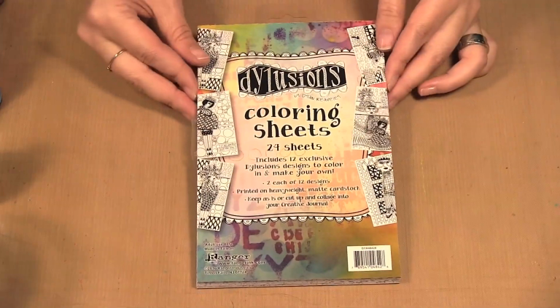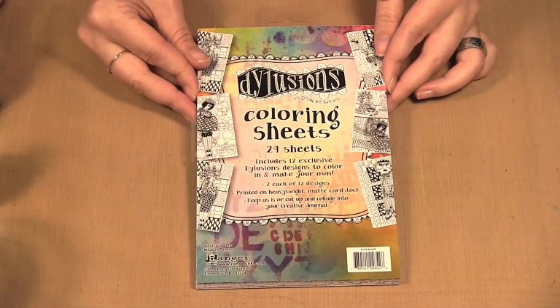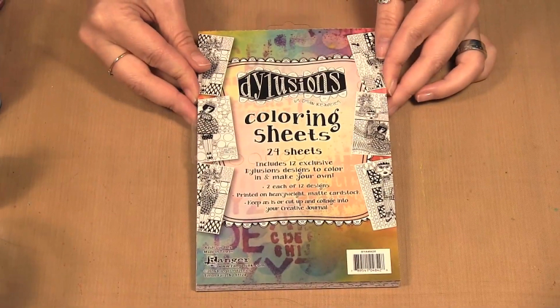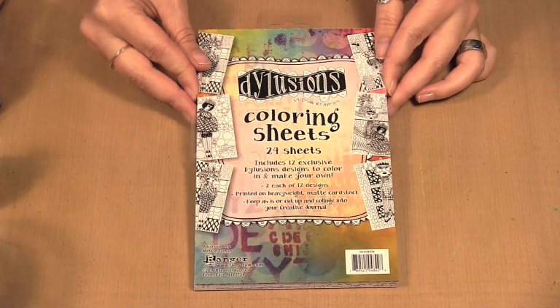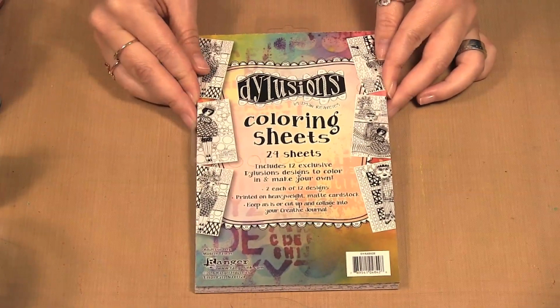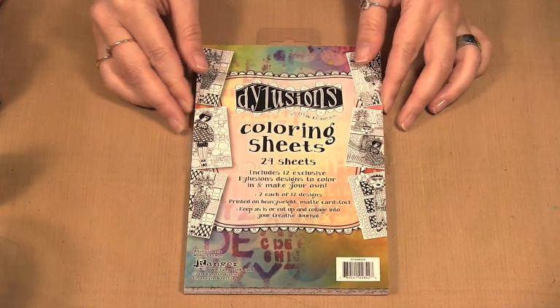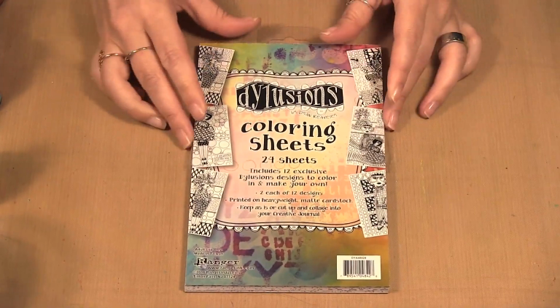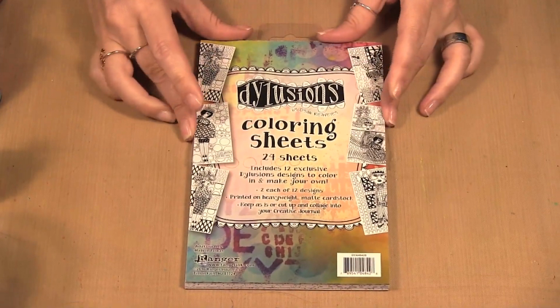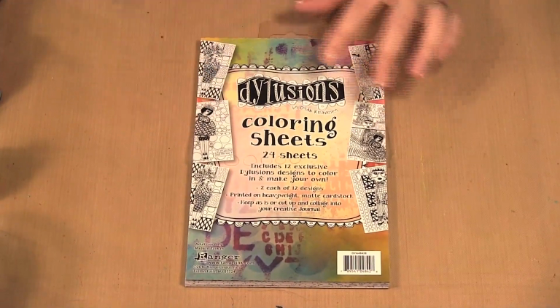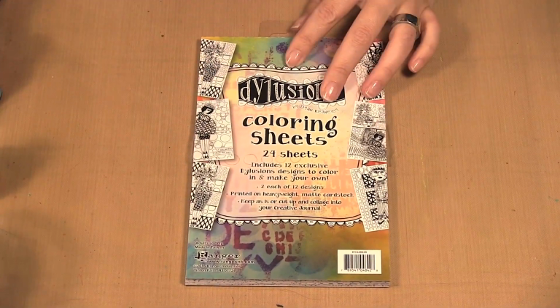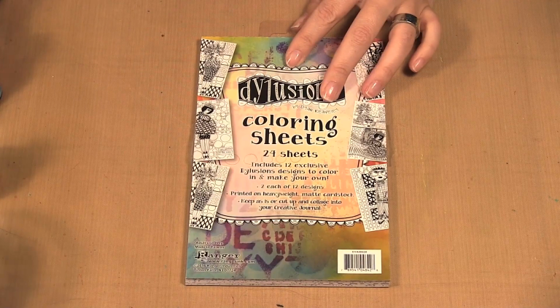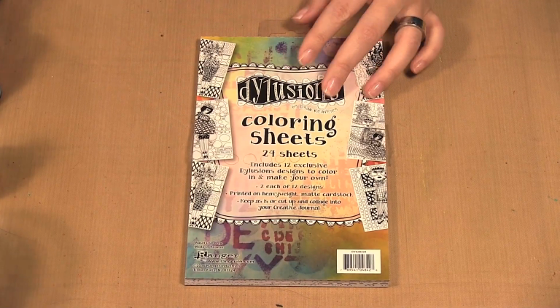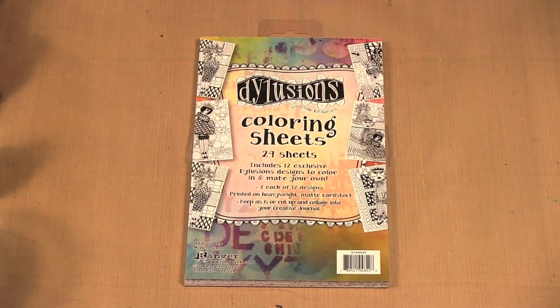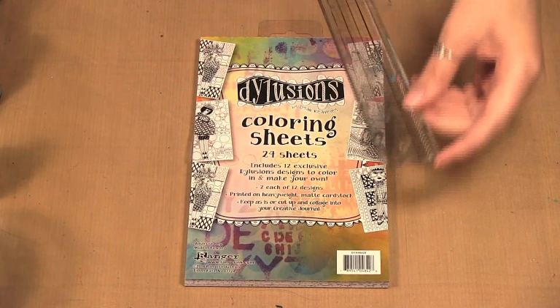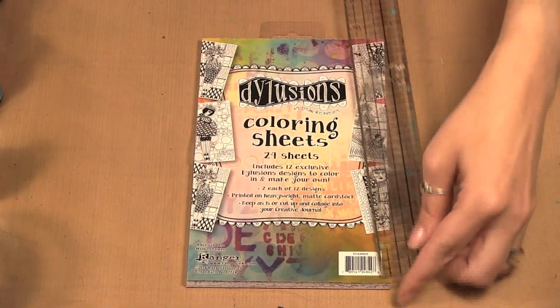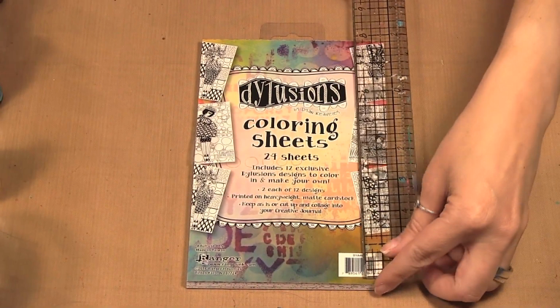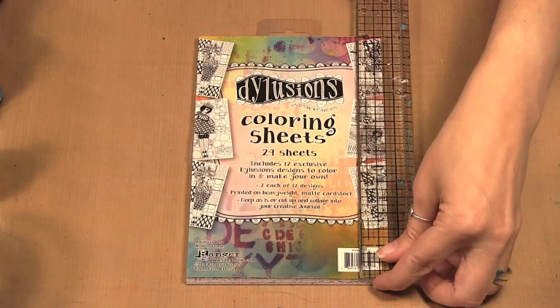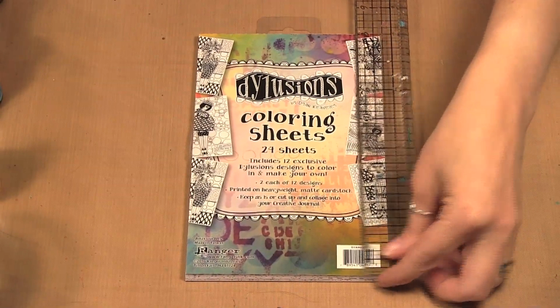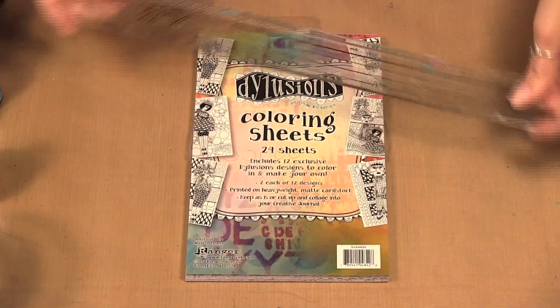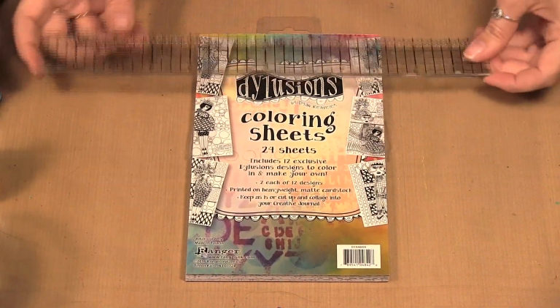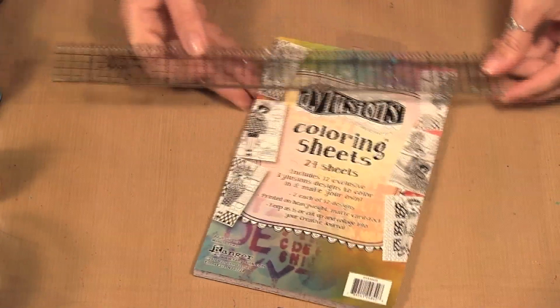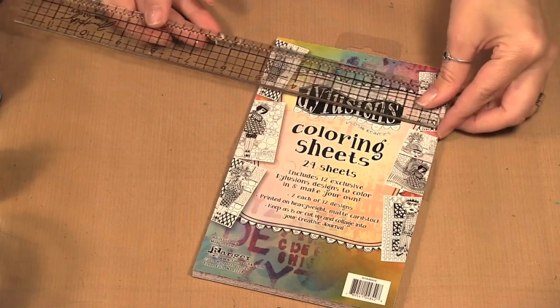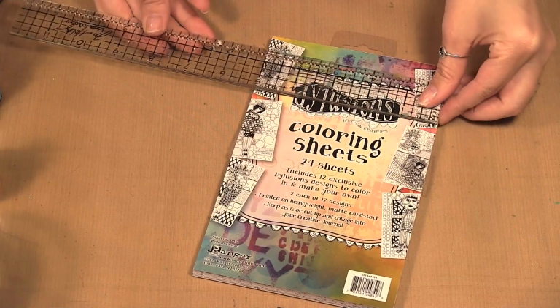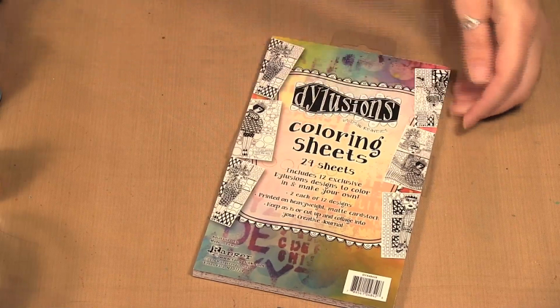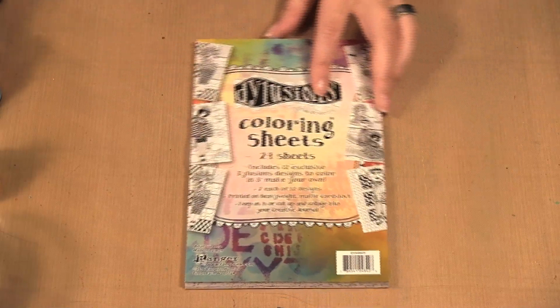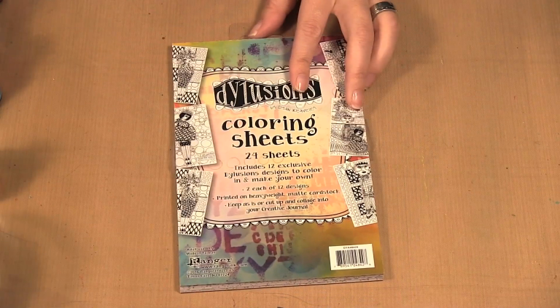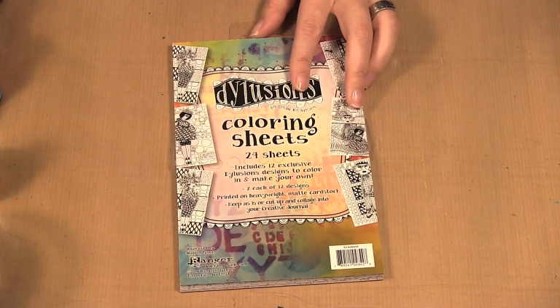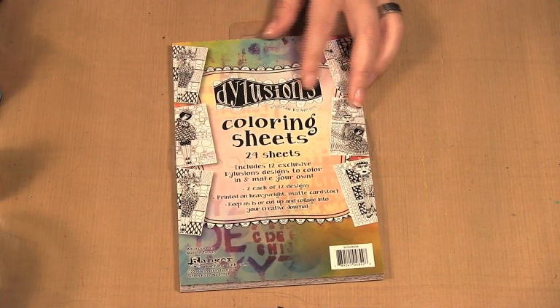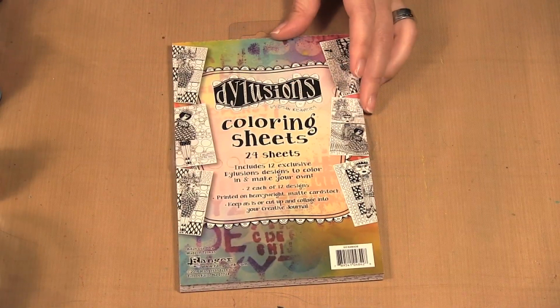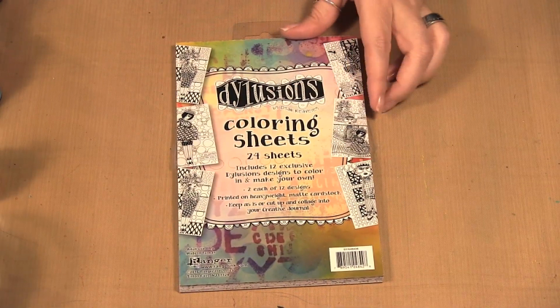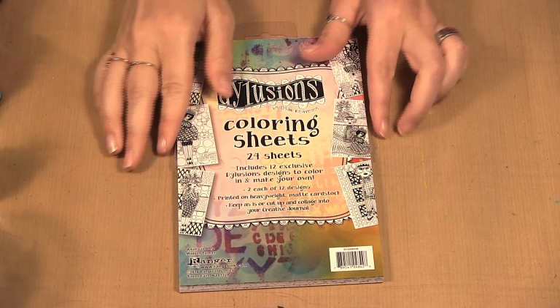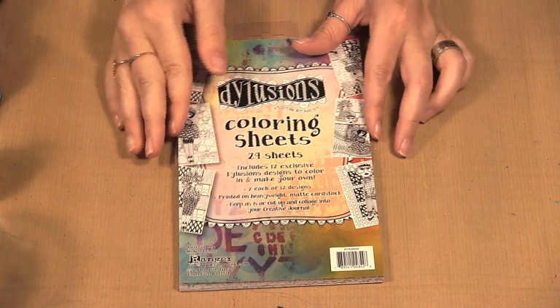It comes in a little book like this and they are a bit larger than five by seven, so let's just see — about eight by five, I think they are — yeah, eight by five inches in size.